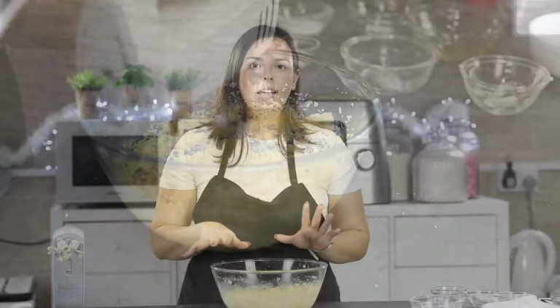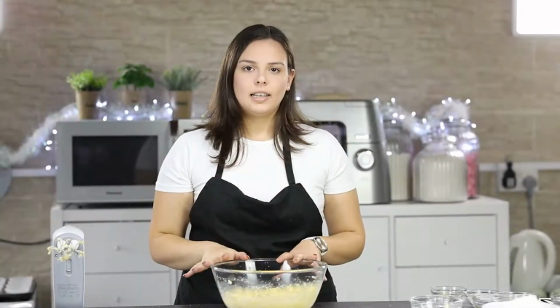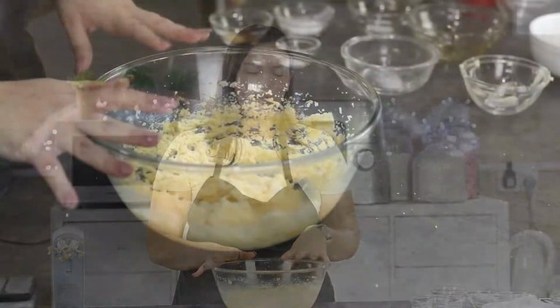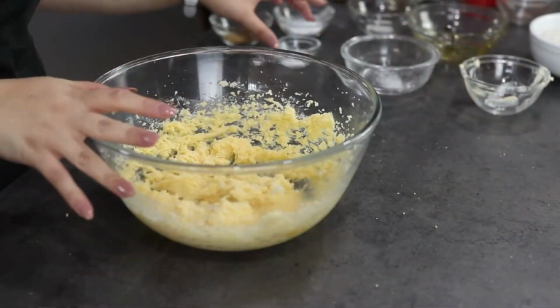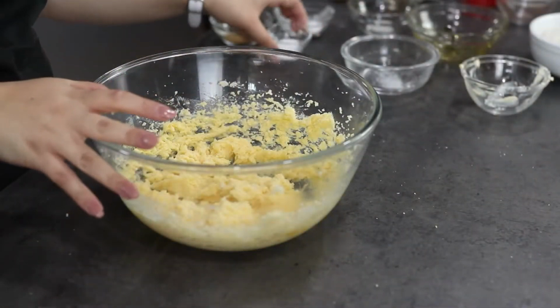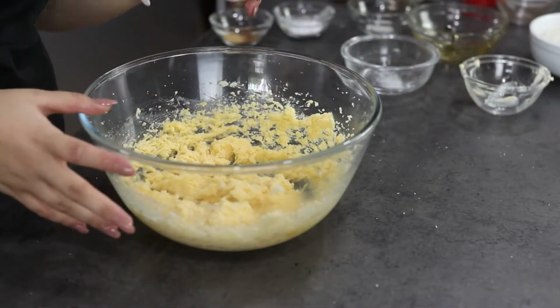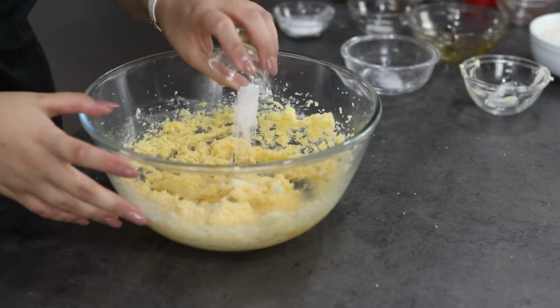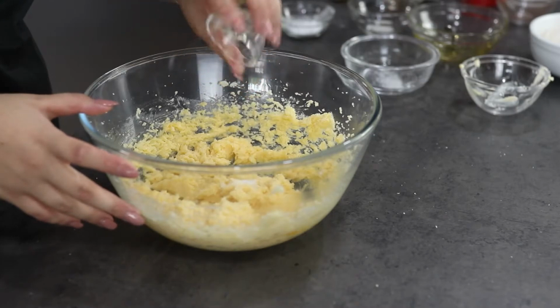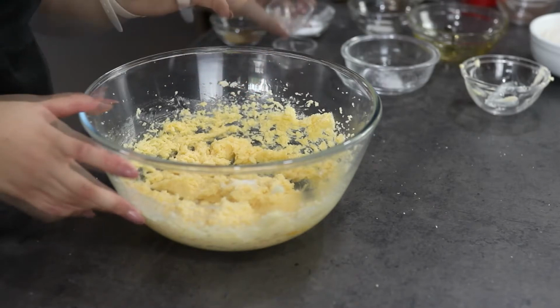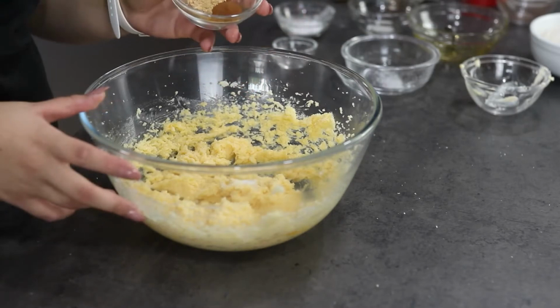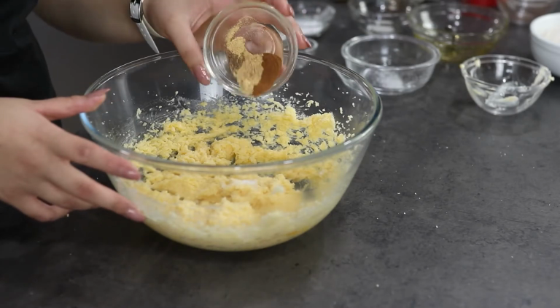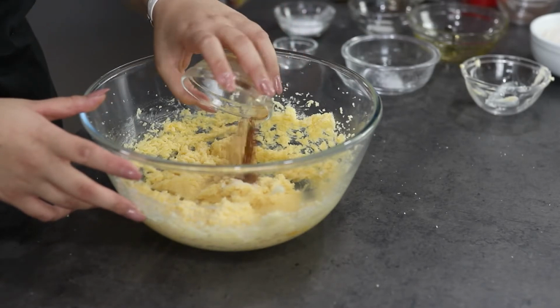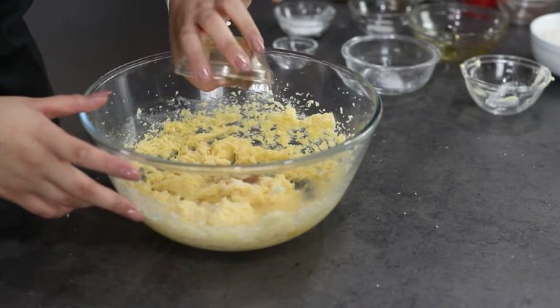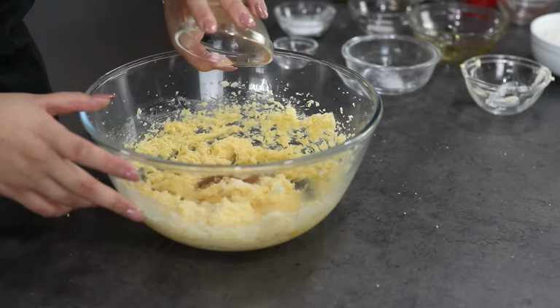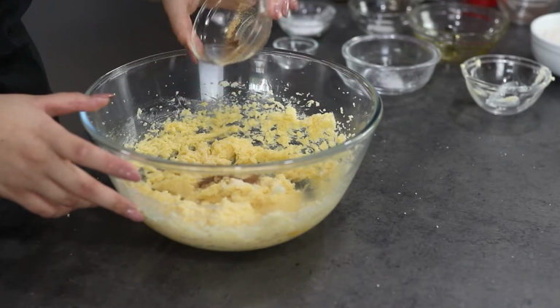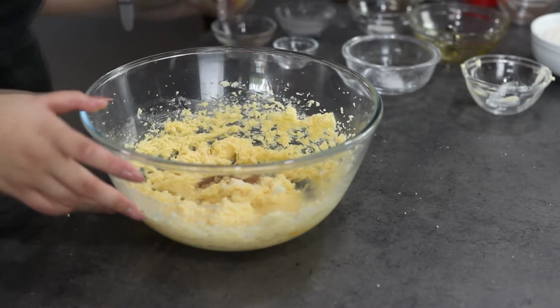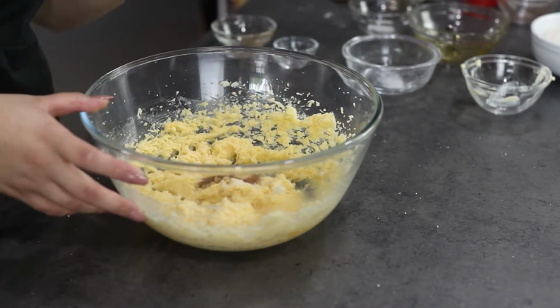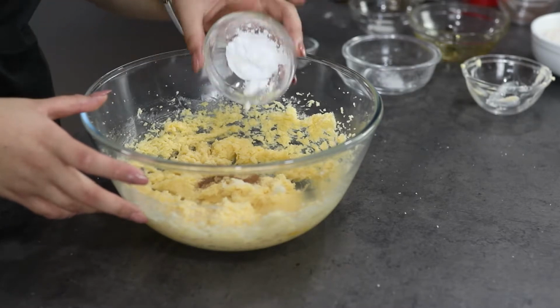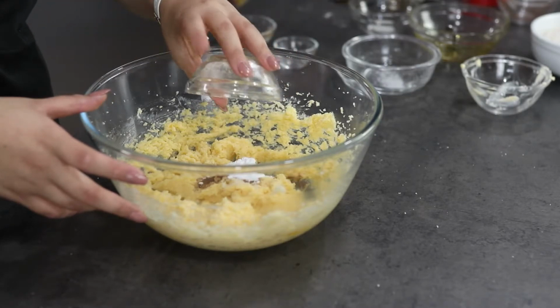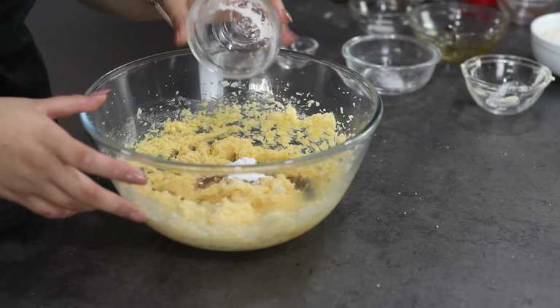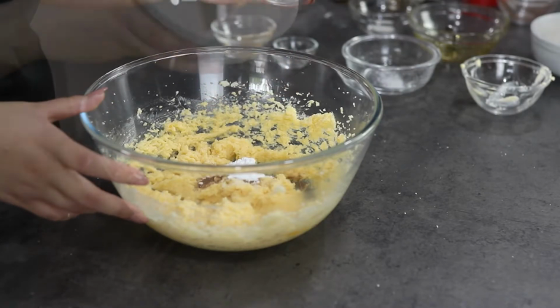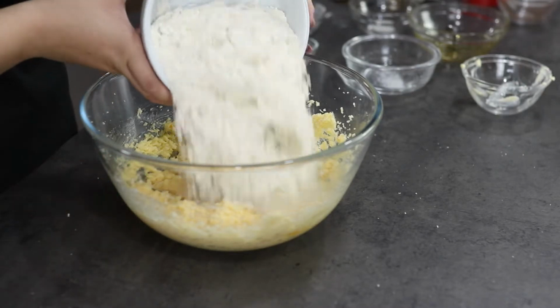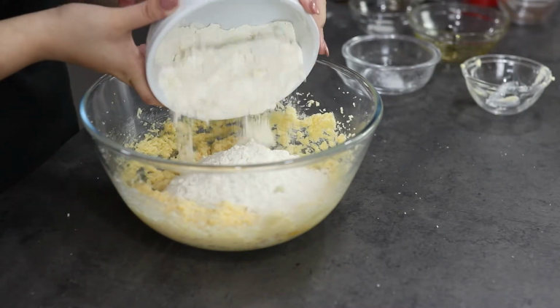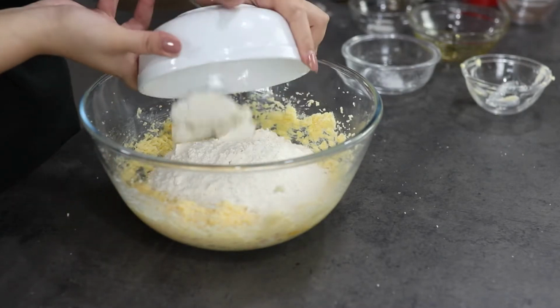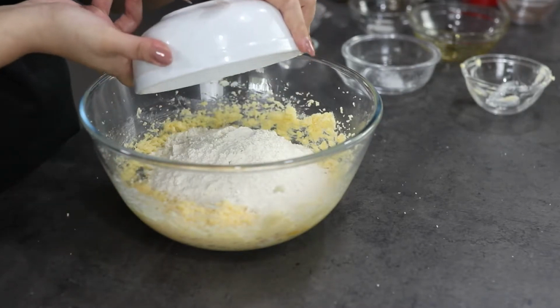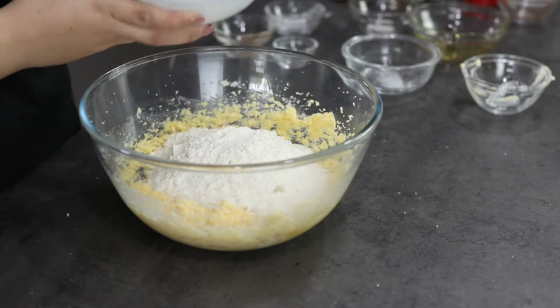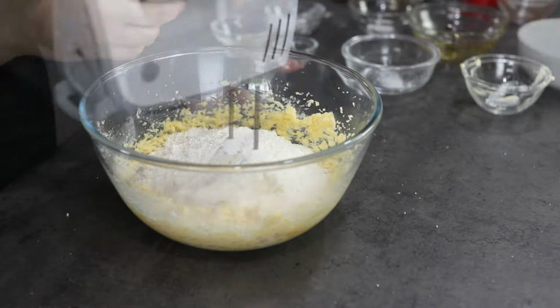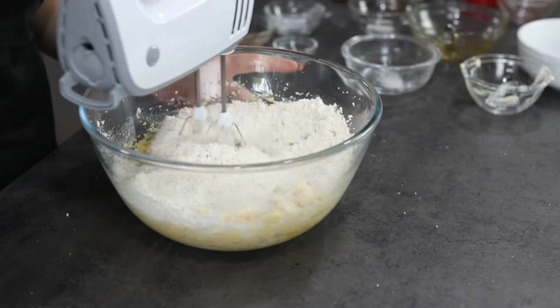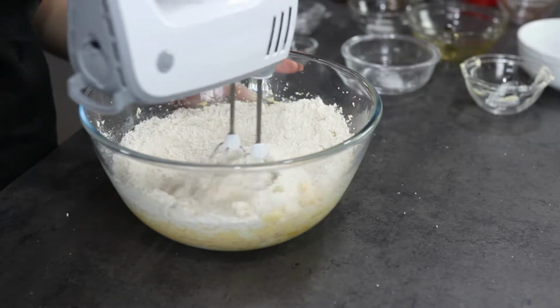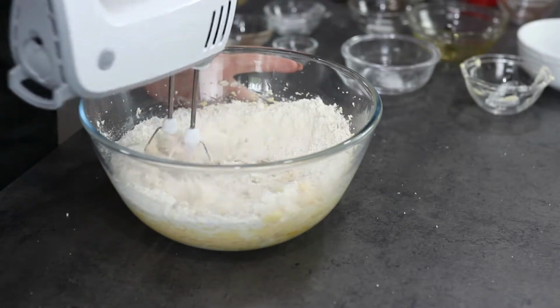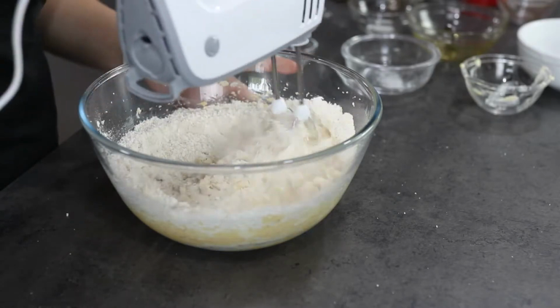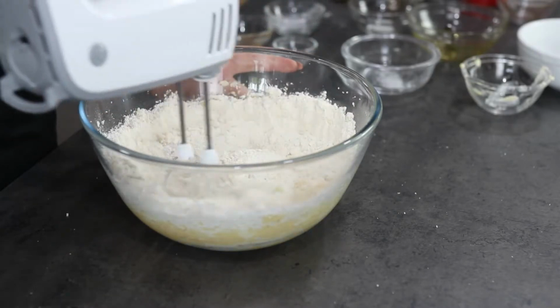Lastly, I'm going to add in my sauce, cinnamon, ginger, and ground nutmeg, baking soda, and my flour. I'm going to mix this until the dough is formed.